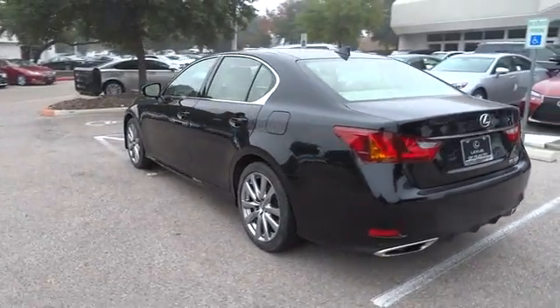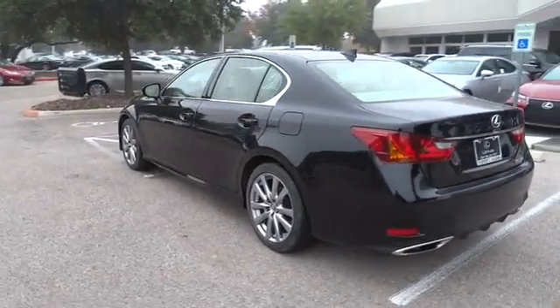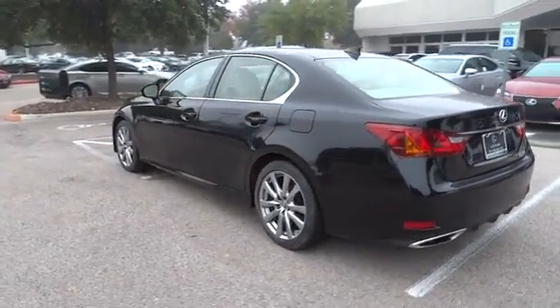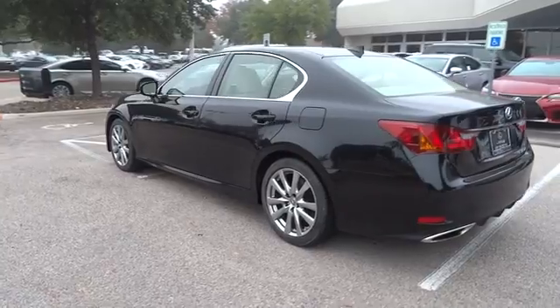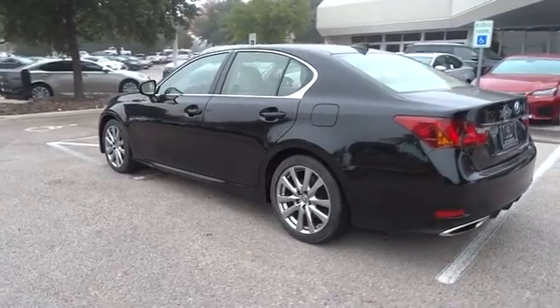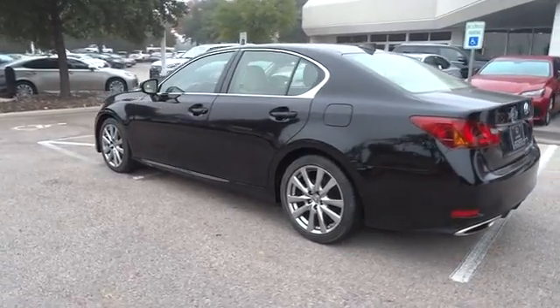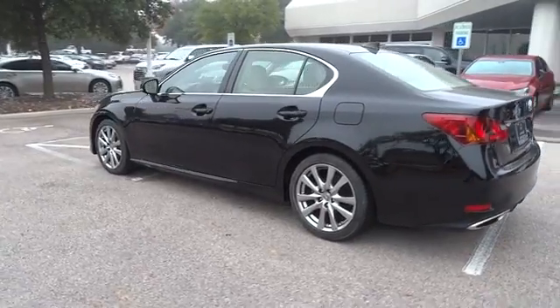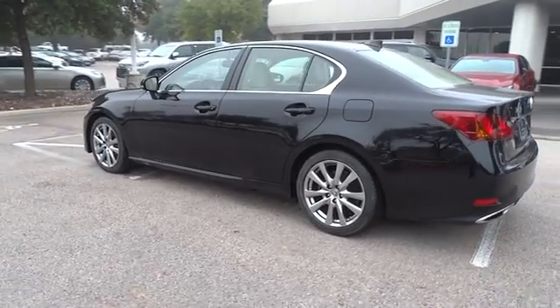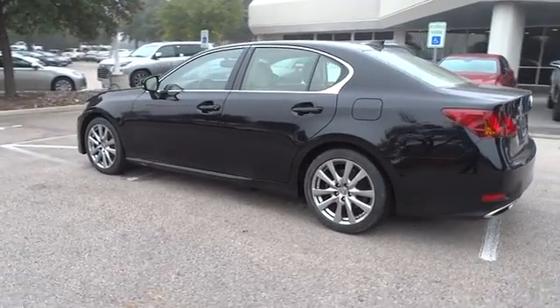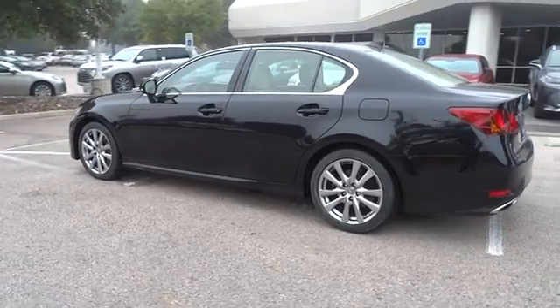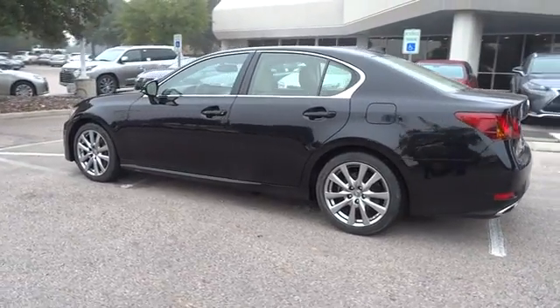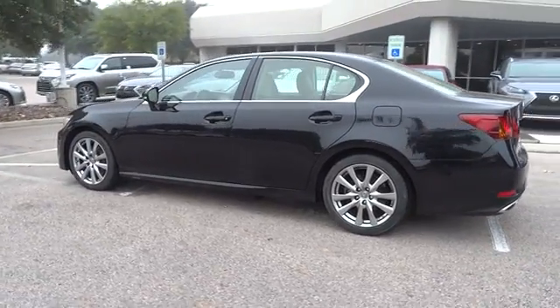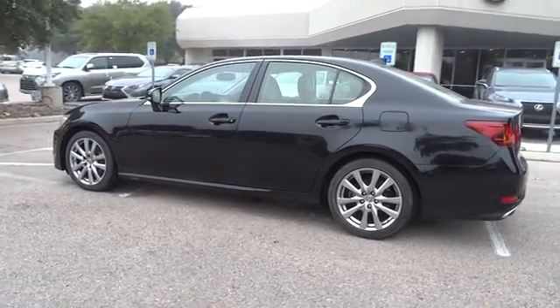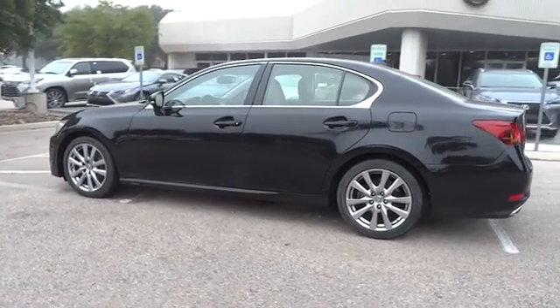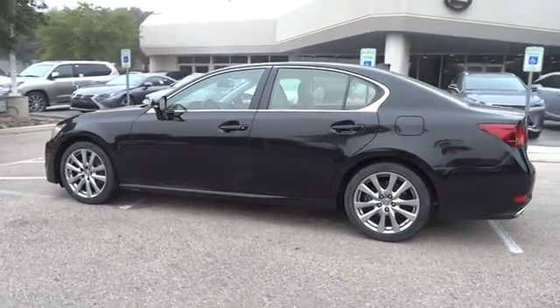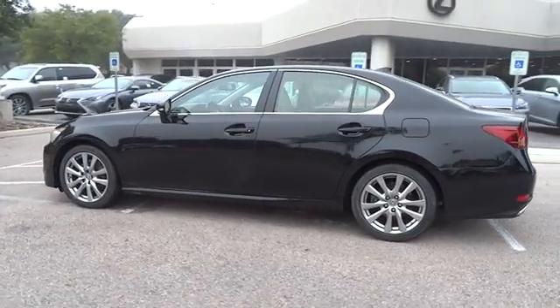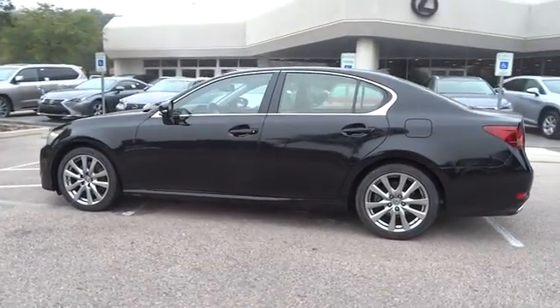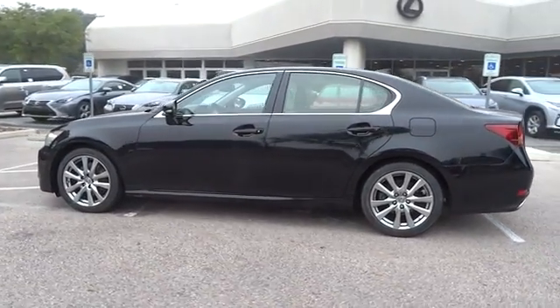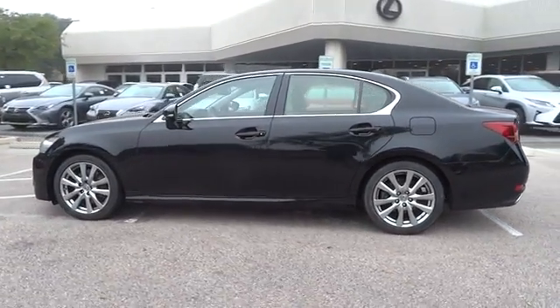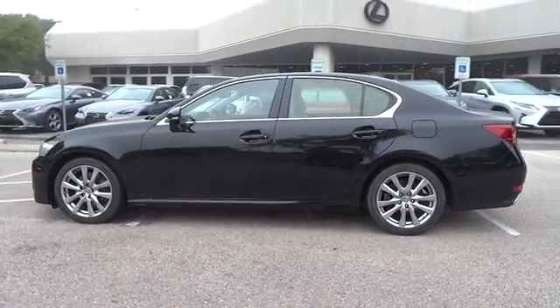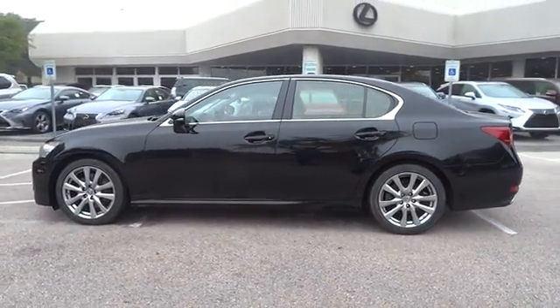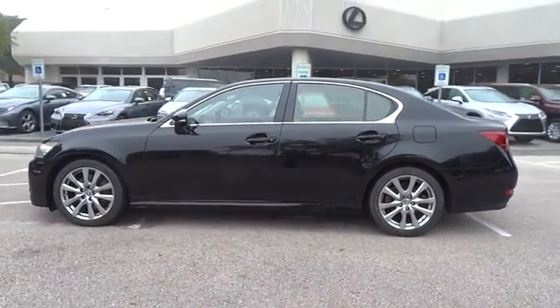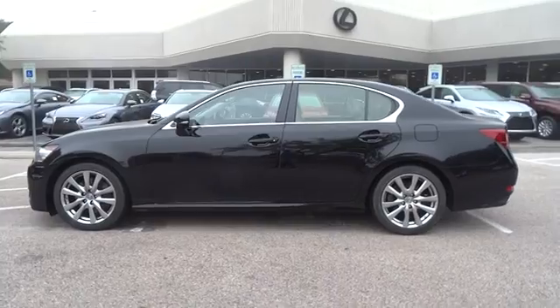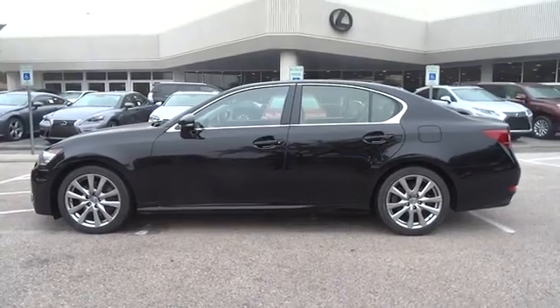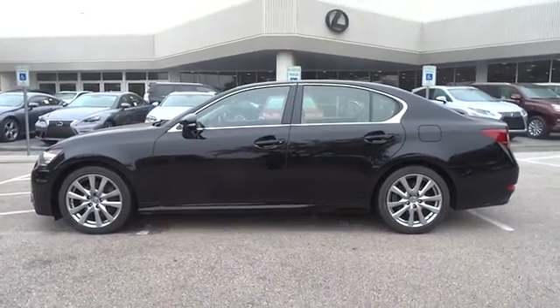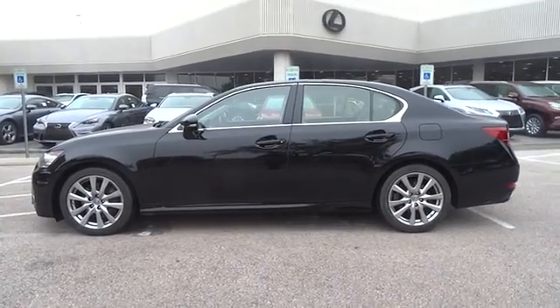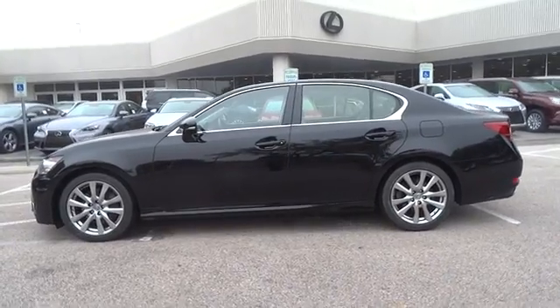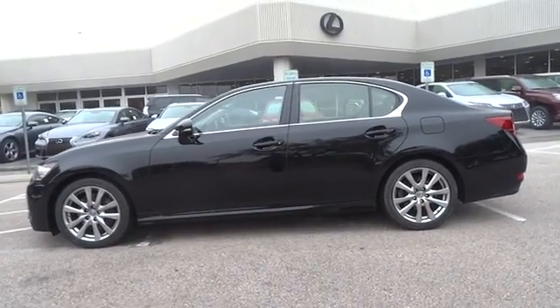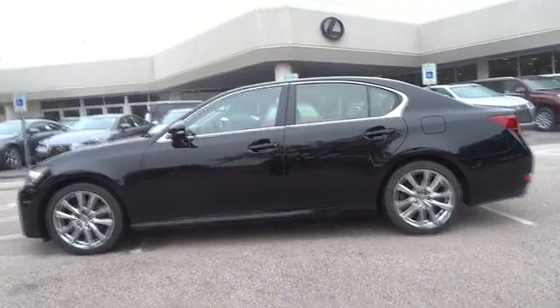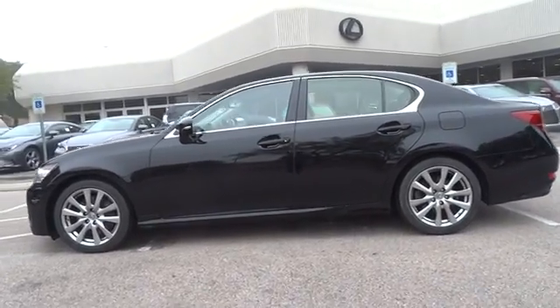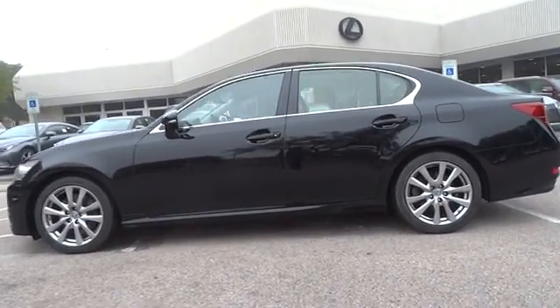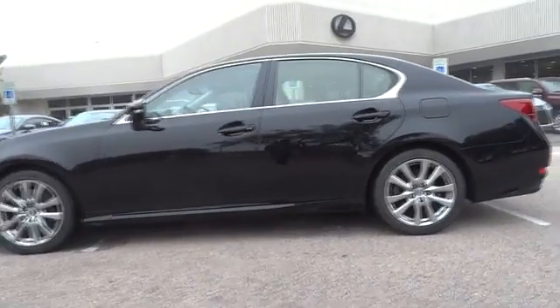This vehicle has less than 20,000 miles. Here are some of this vehicle's great options: keyless entry, stability control, traction control.